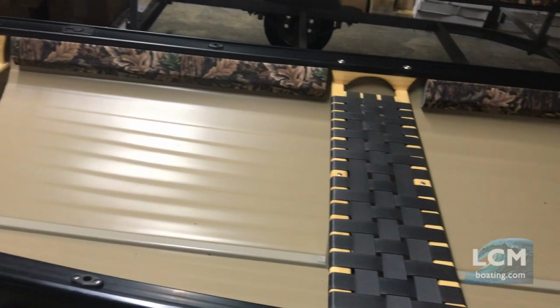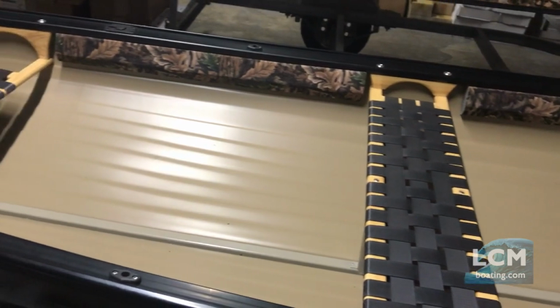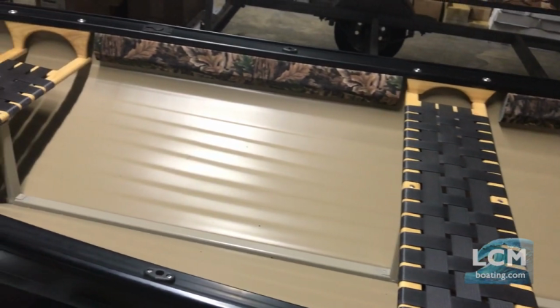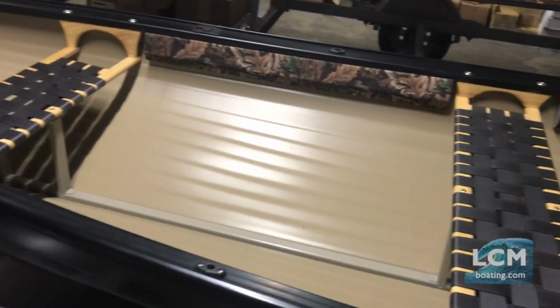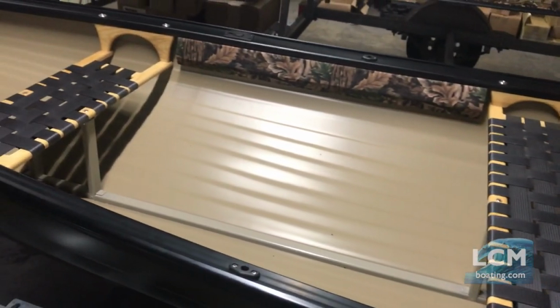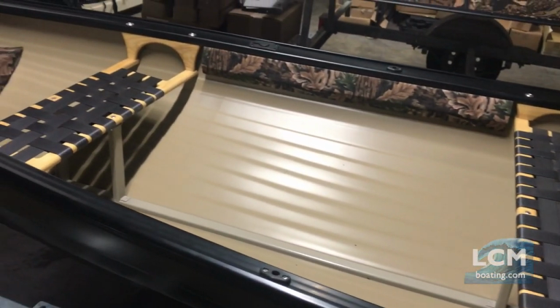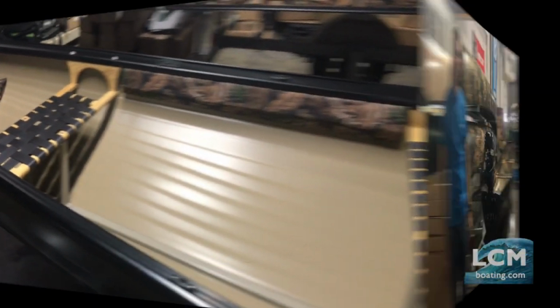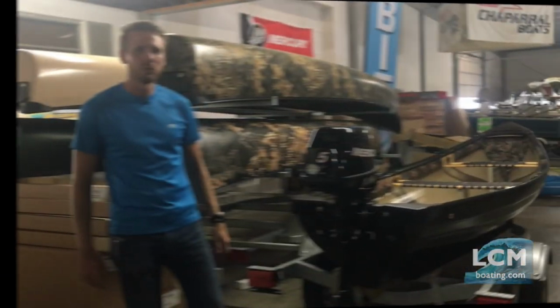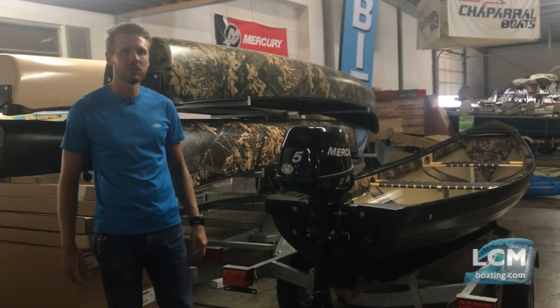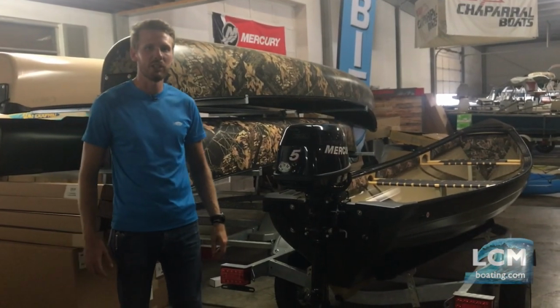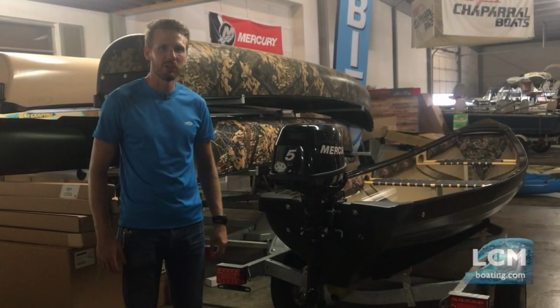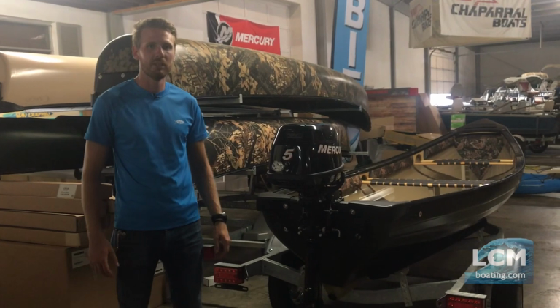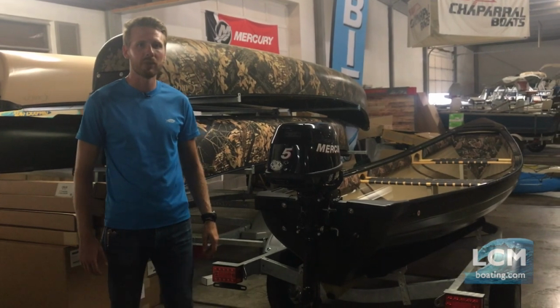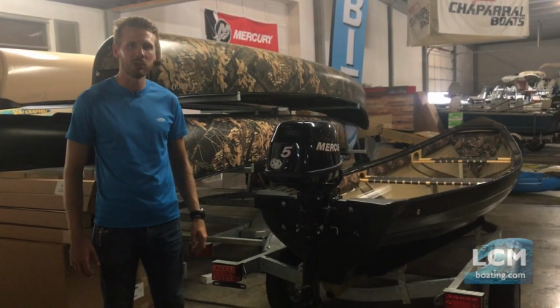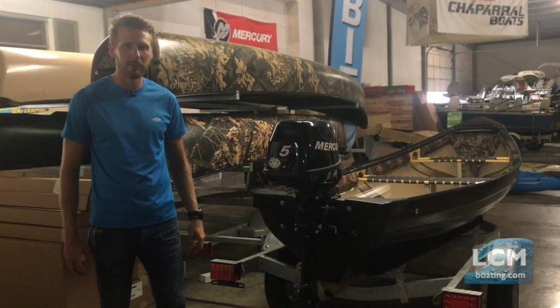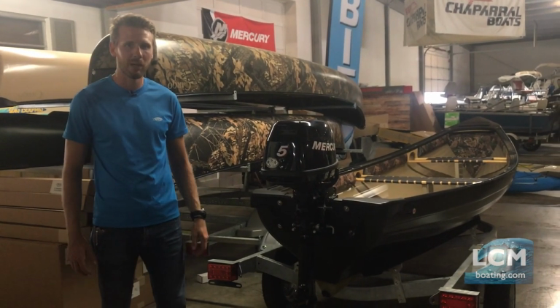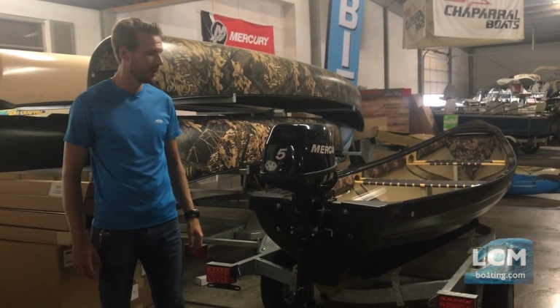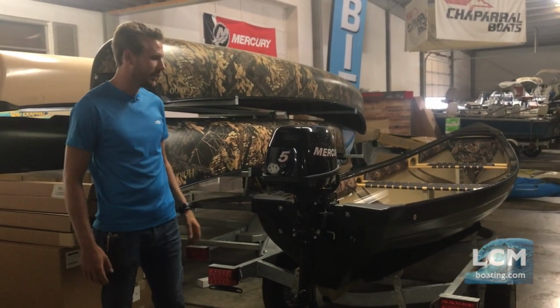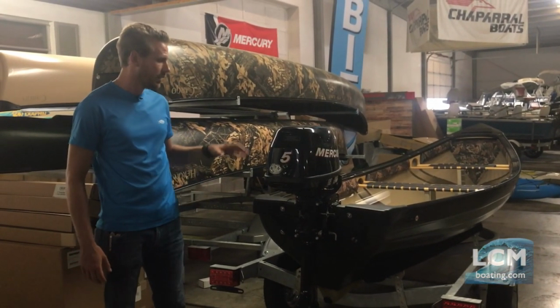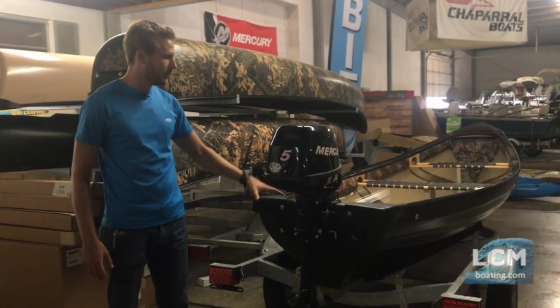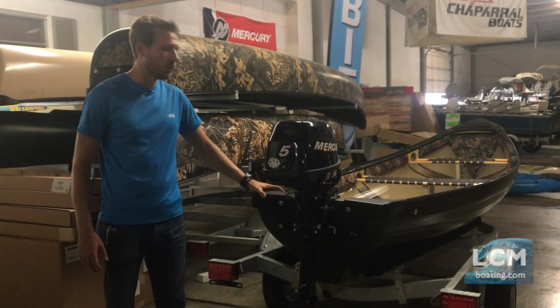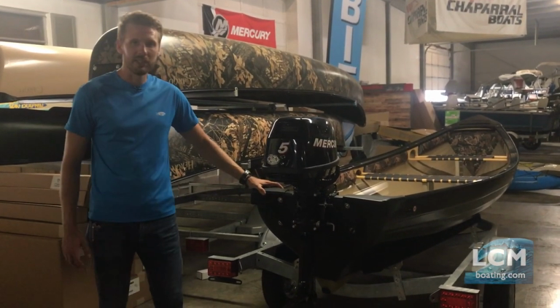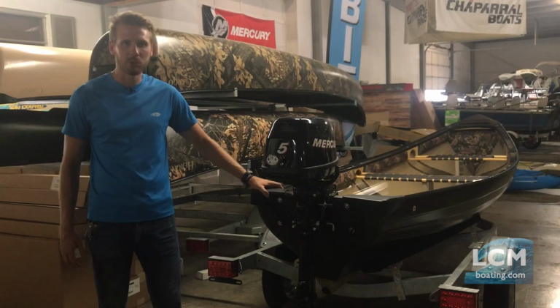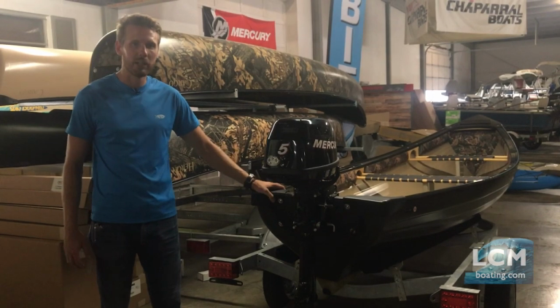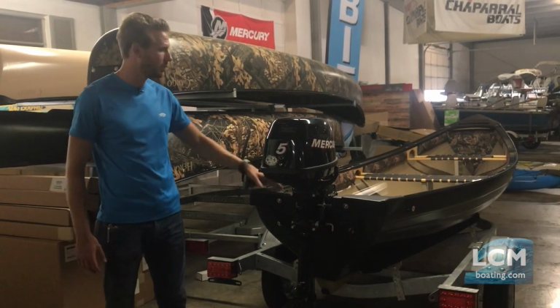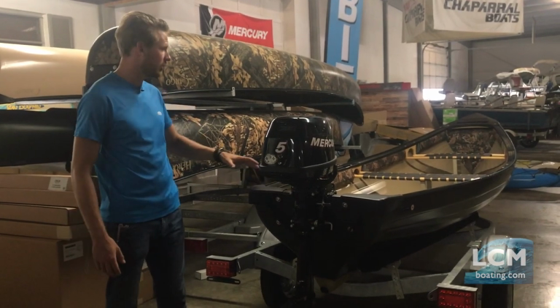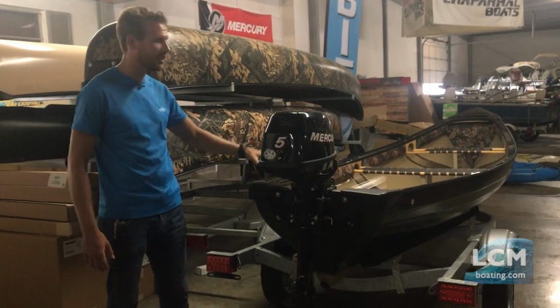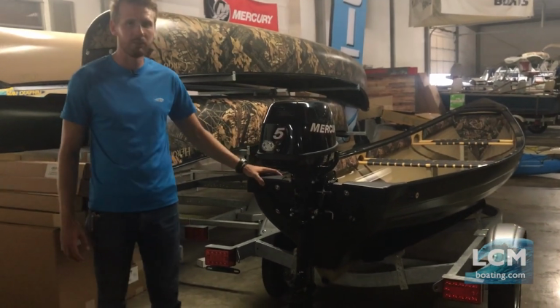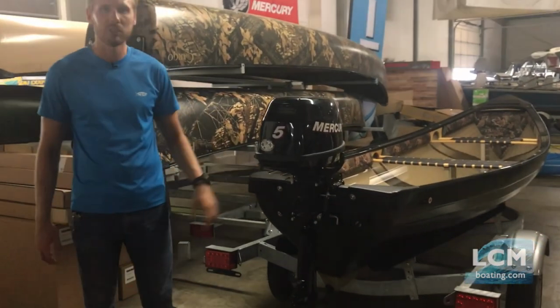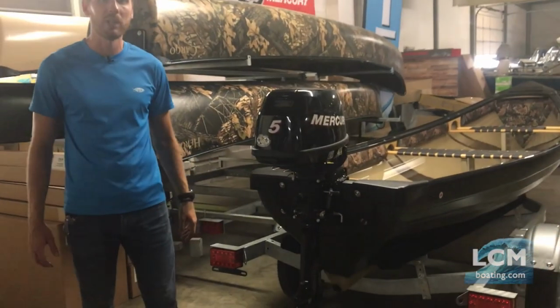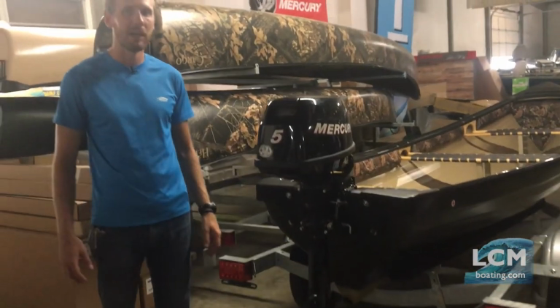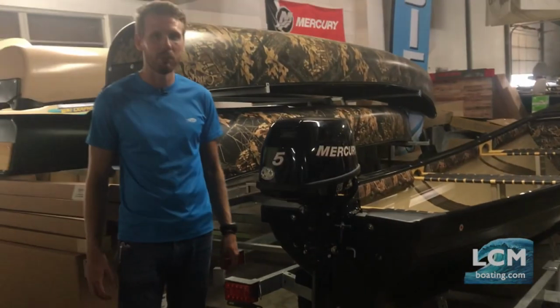What makes them really practical too is that you can use an outboard motor on them. The 13.5 Rangeley will take a 5 horsepower, the 15 will take a 6 horsepower, and when you move up to the 17 footer it will take up to an 8 horsepower outboard.